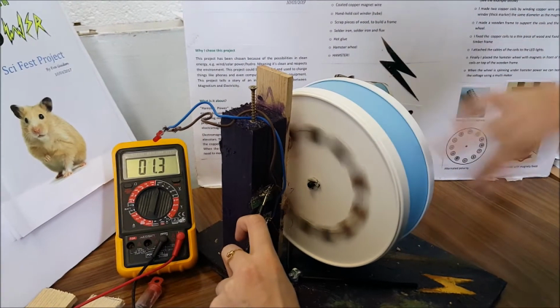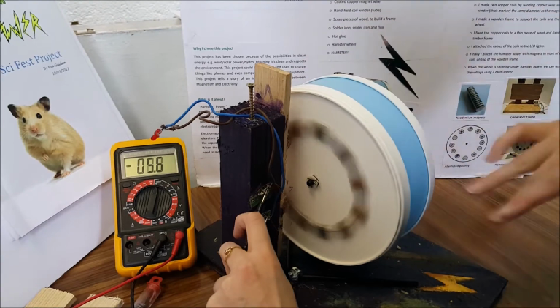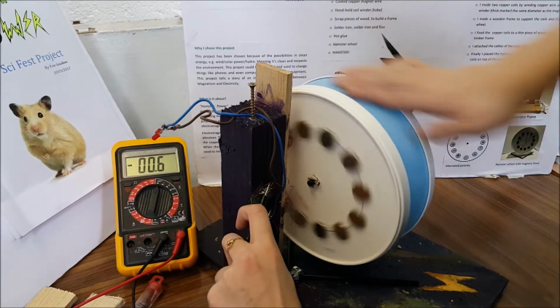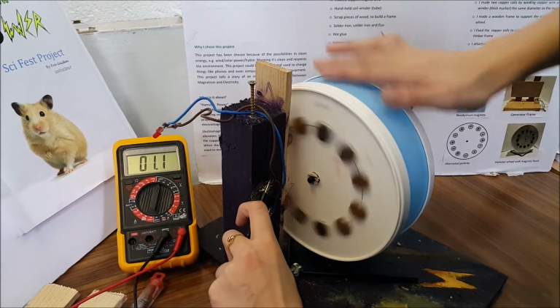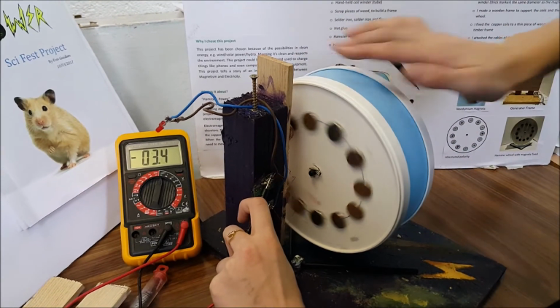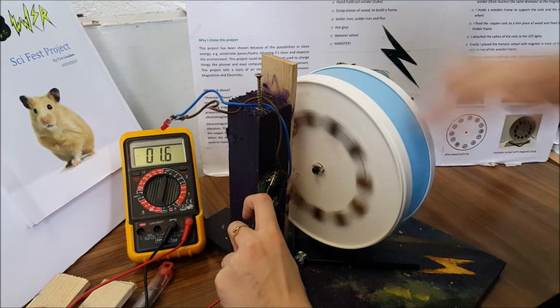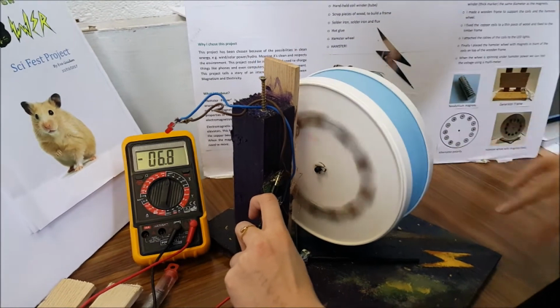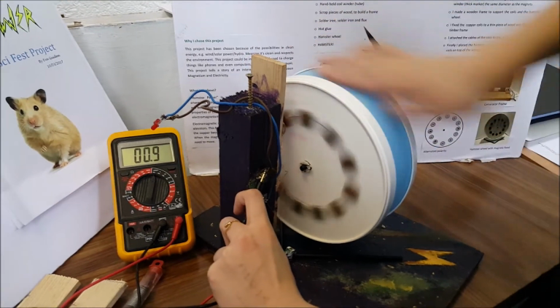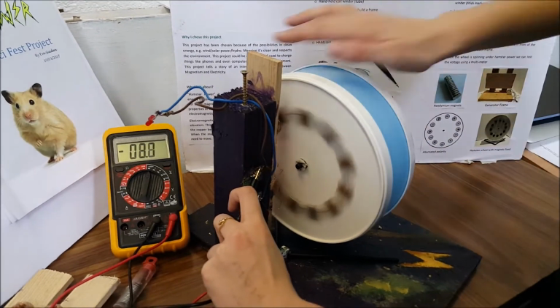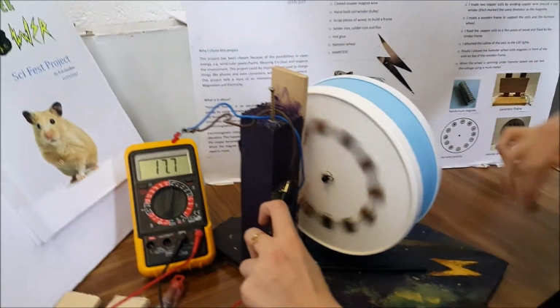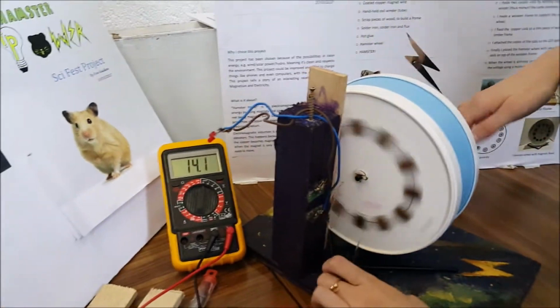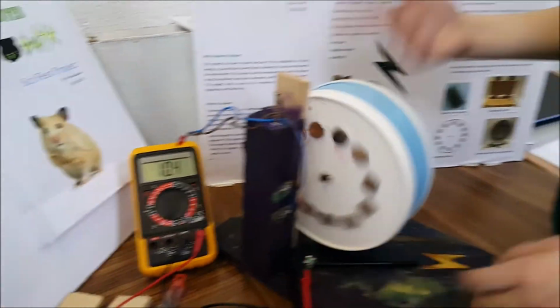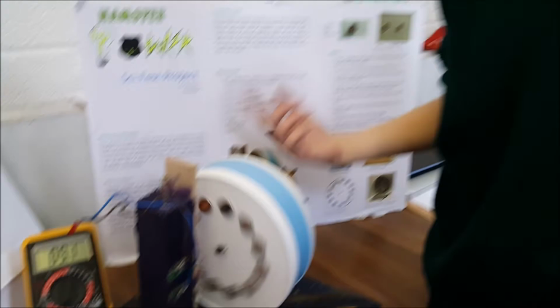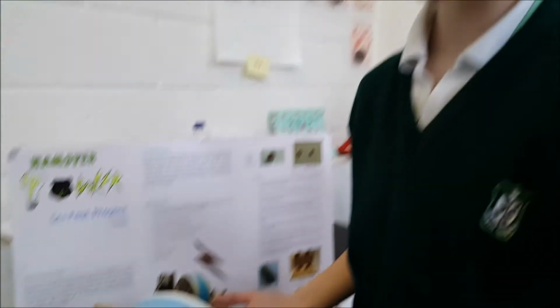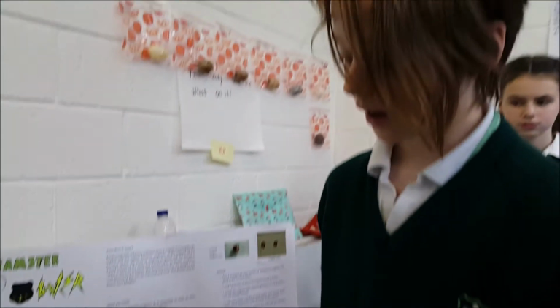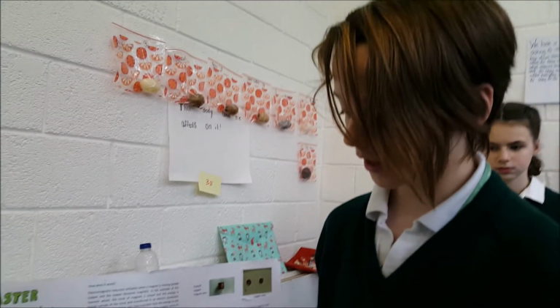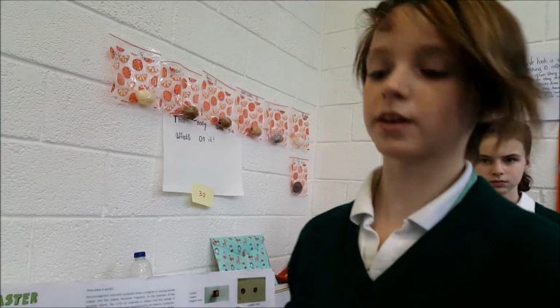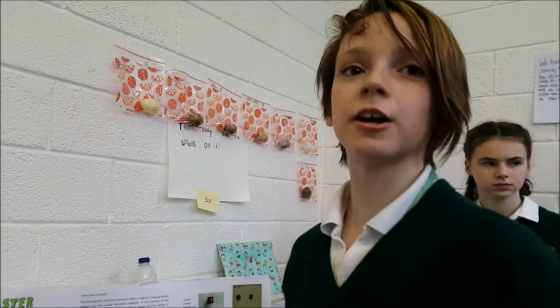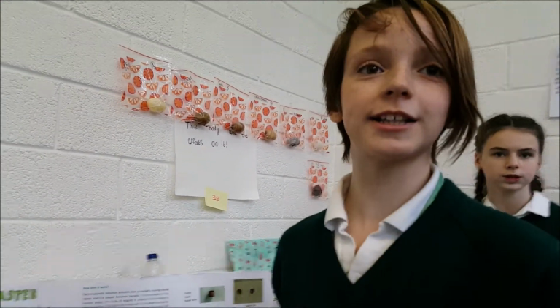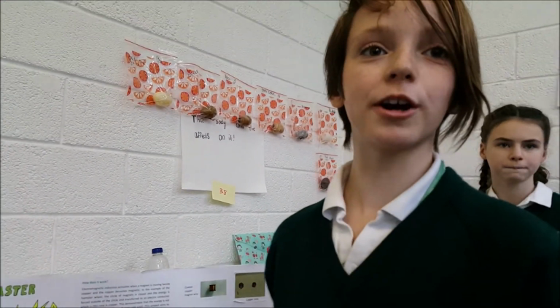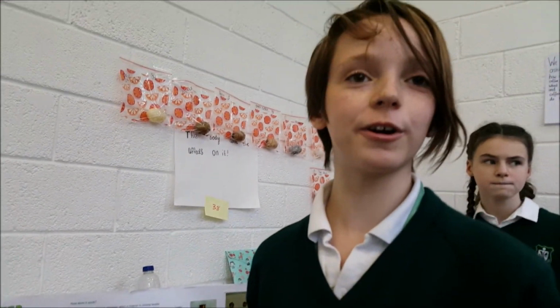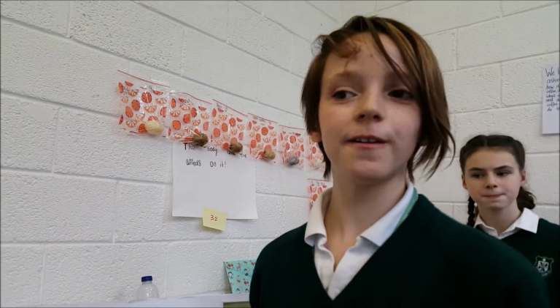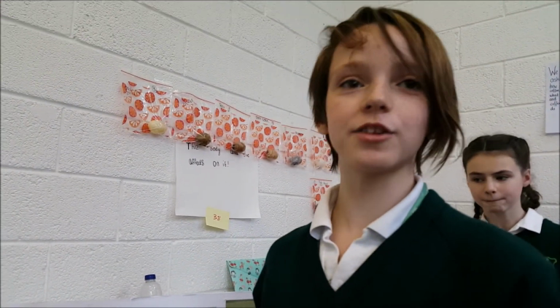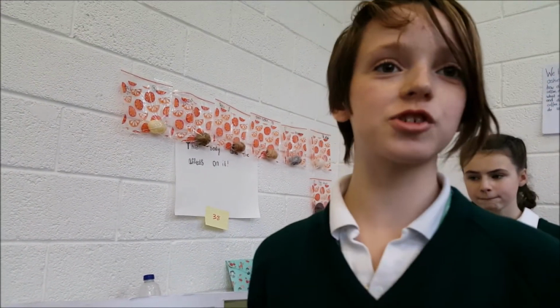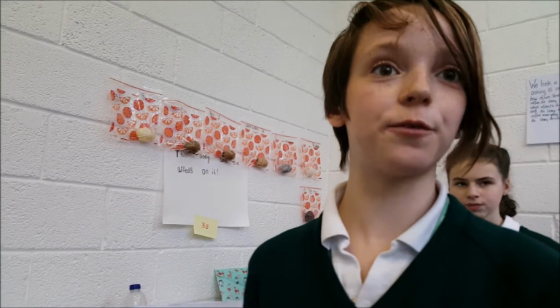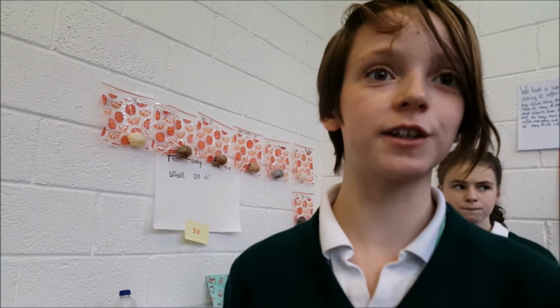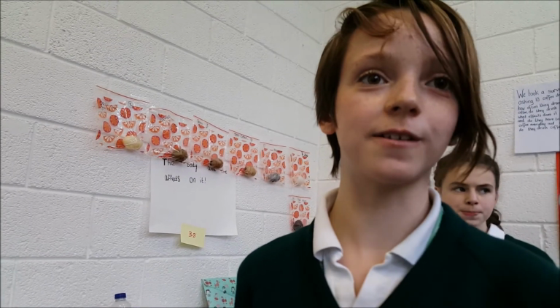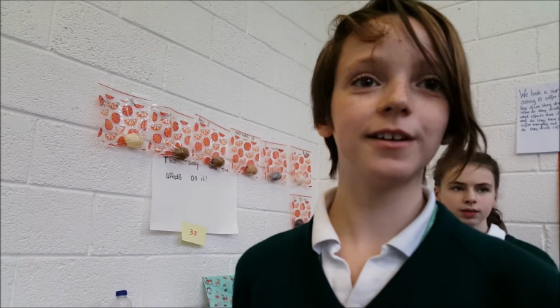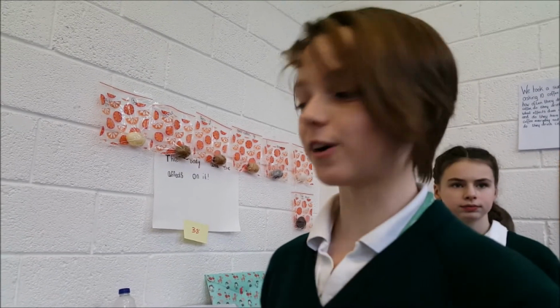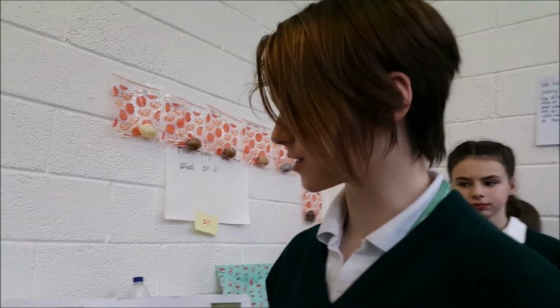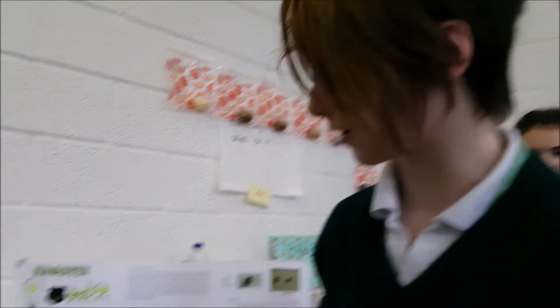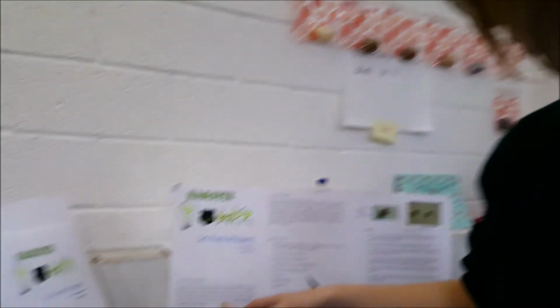Sometimes I get 14 volts. If I made this project bigger I could use a chinchilla hamster wheel, bigger magnets, and more coils. I could even charge things like phones. That's my goal for scaling this up.